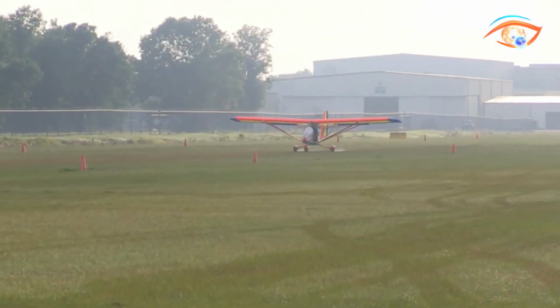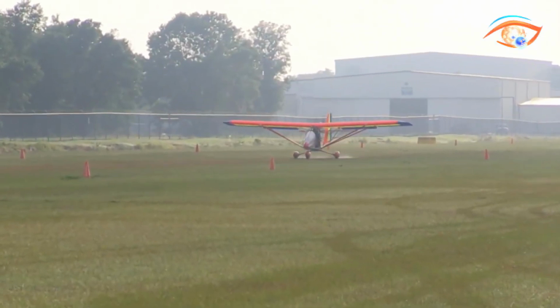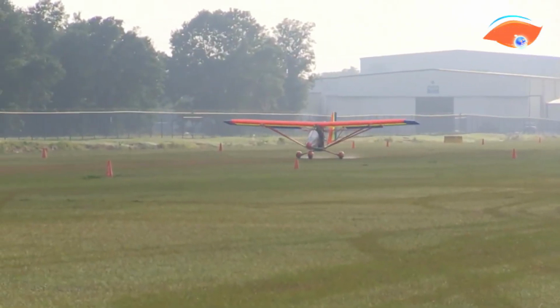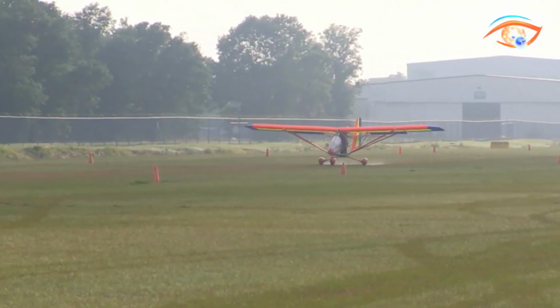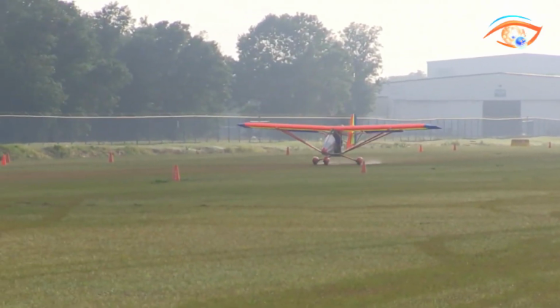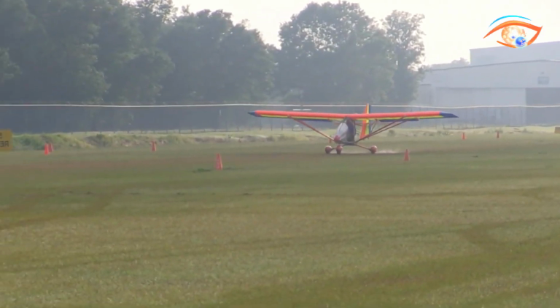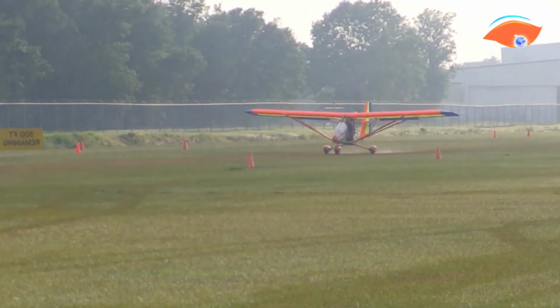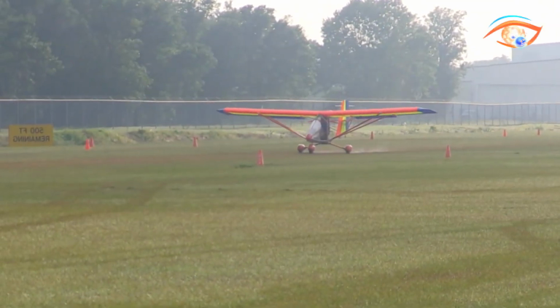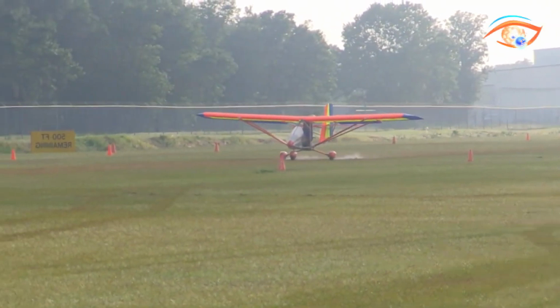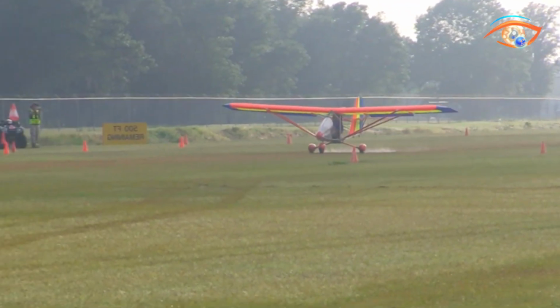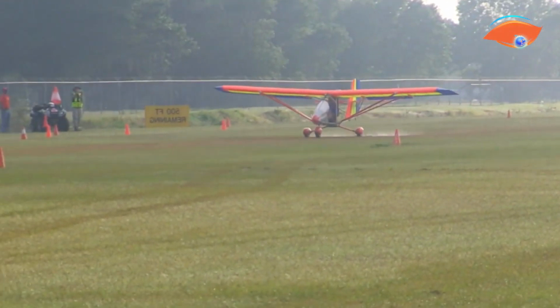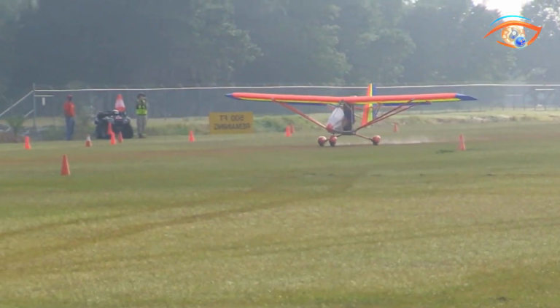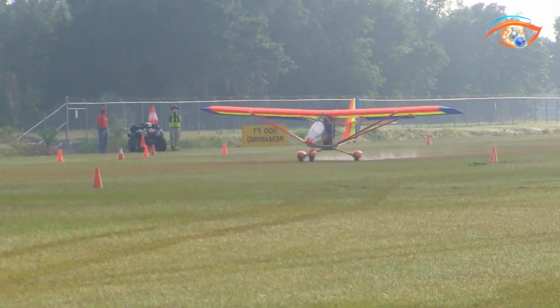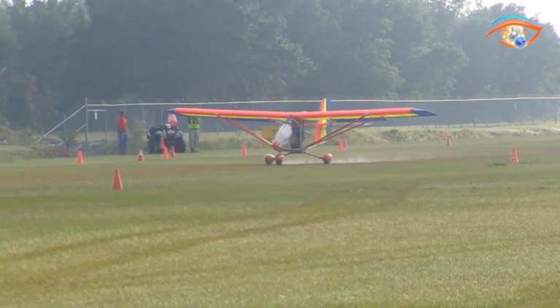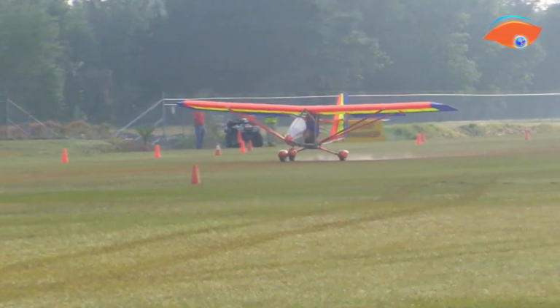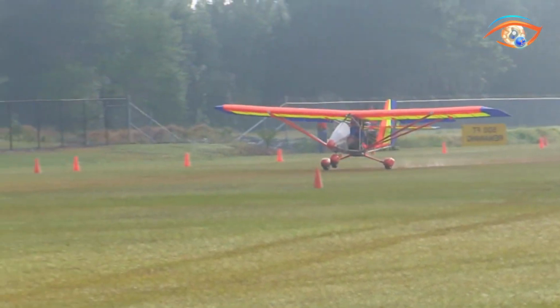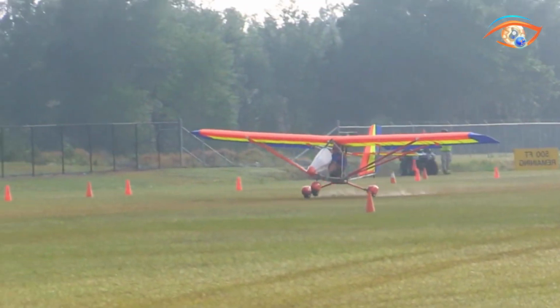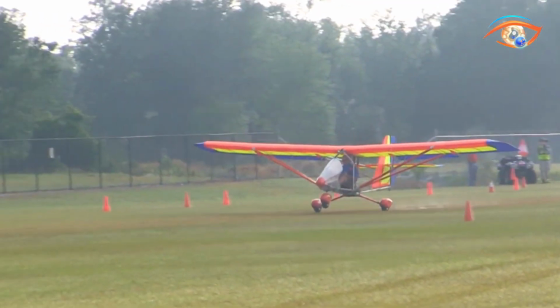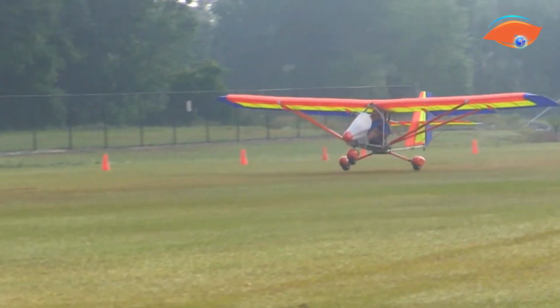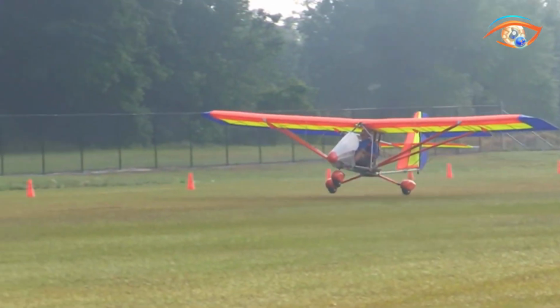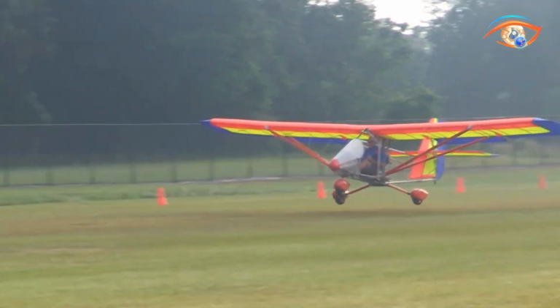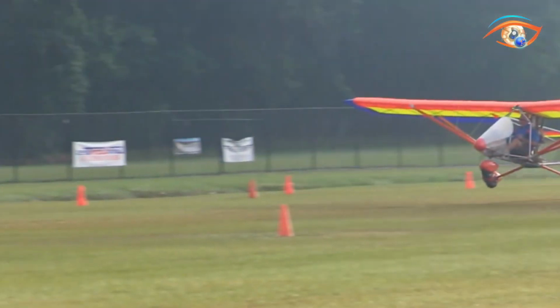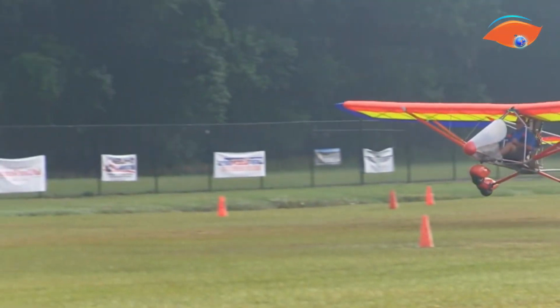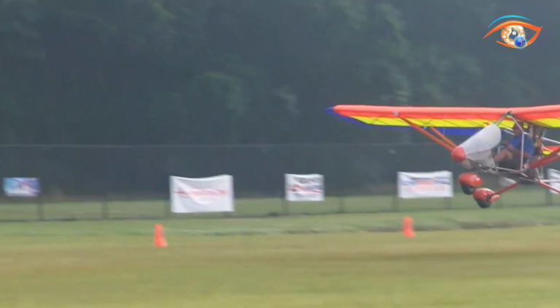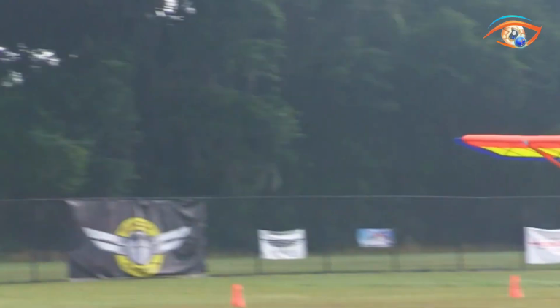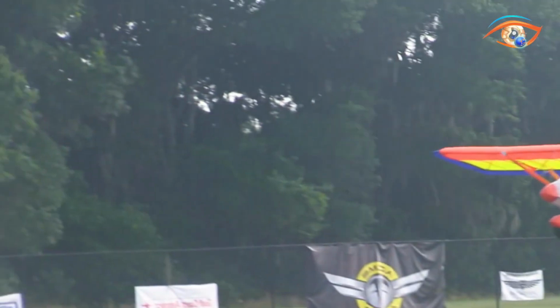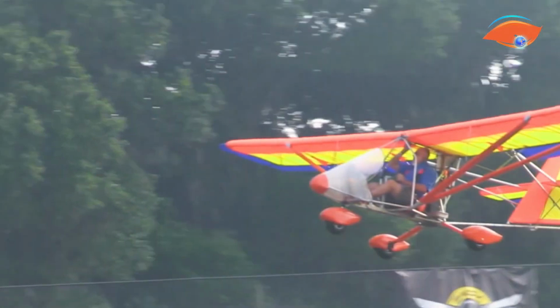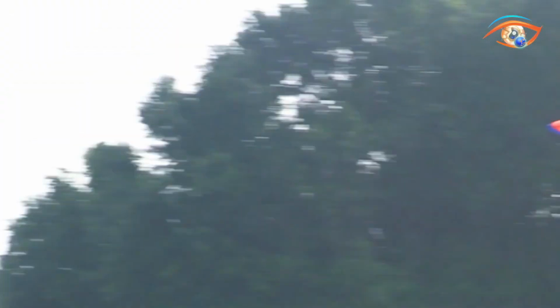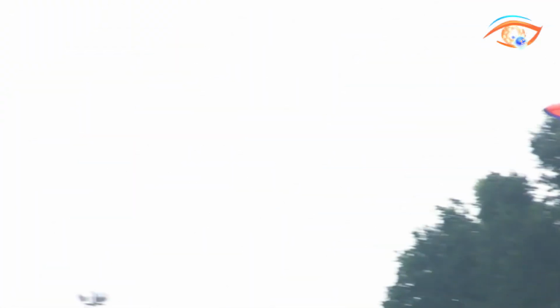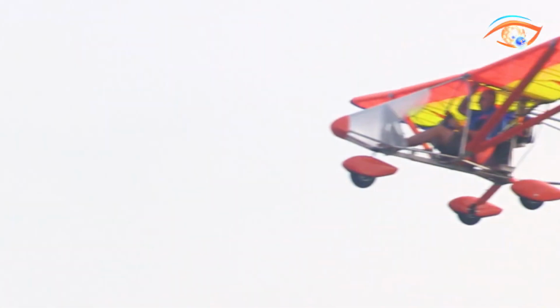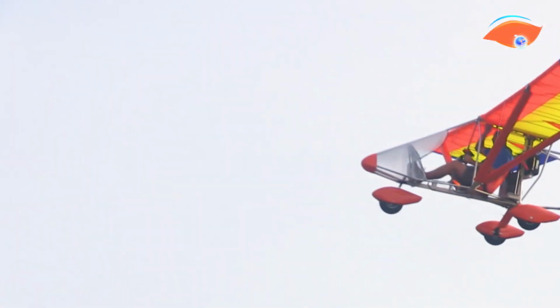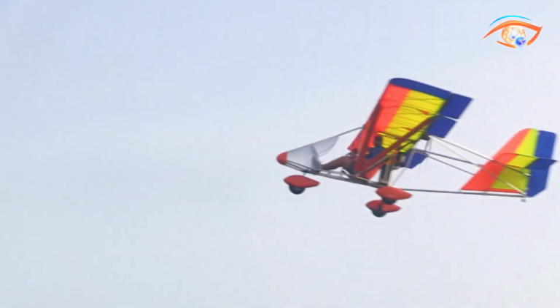Powered by engines ranging from 28 to 50 horsepower, it delivers lively climb performance along with smooth cruising. With responsive handling, short-field versatility, and pilot-friendly design, the AeroLite 103 continues to shine as a true ultralight favorite.